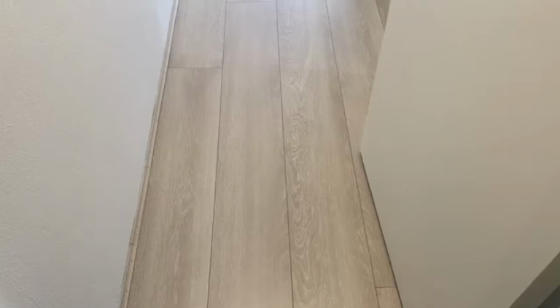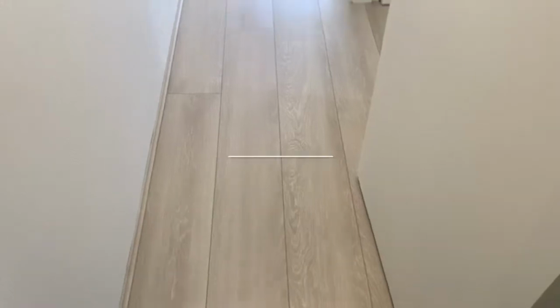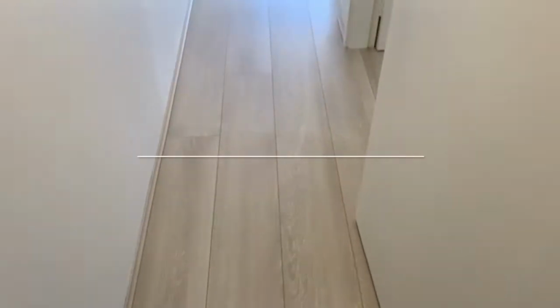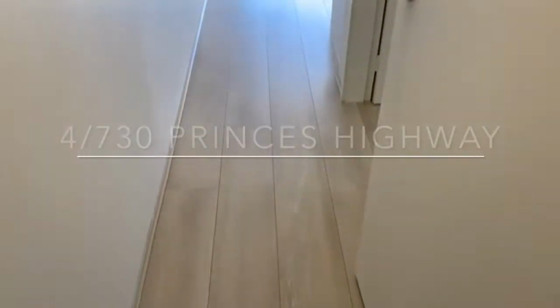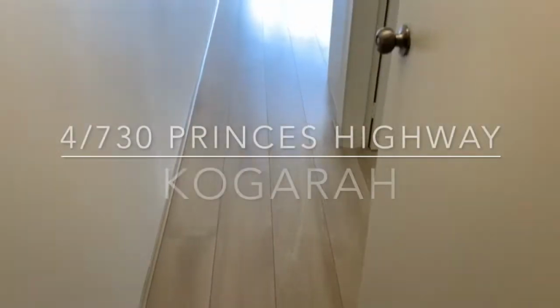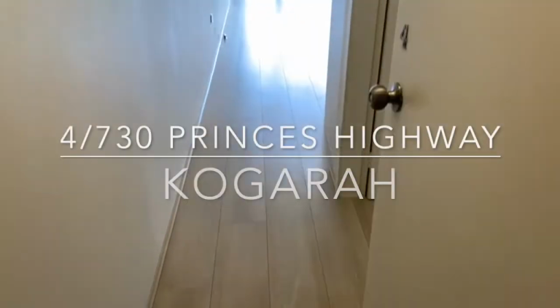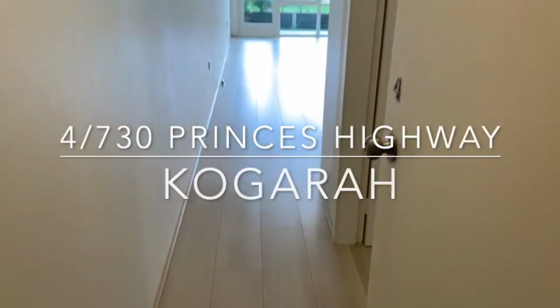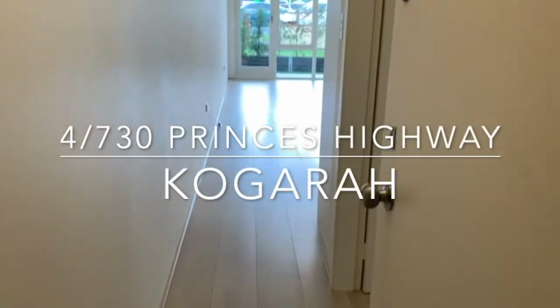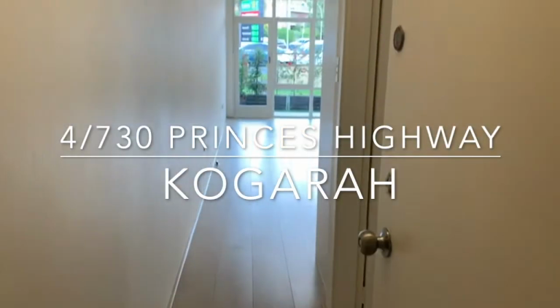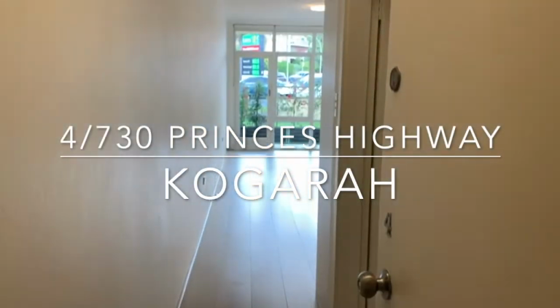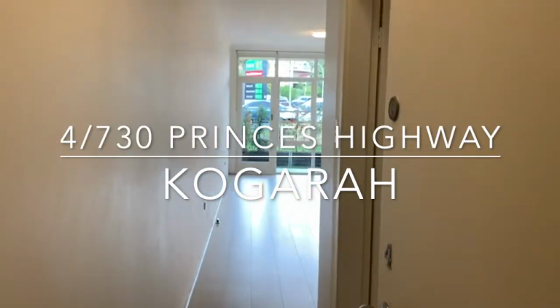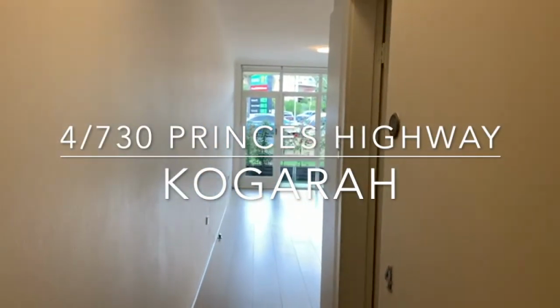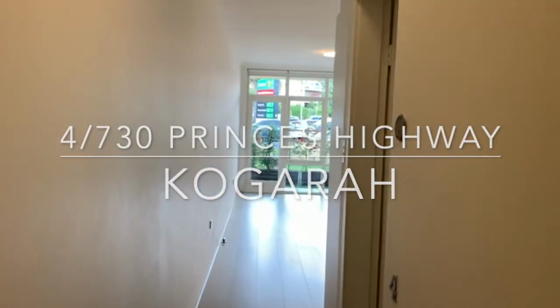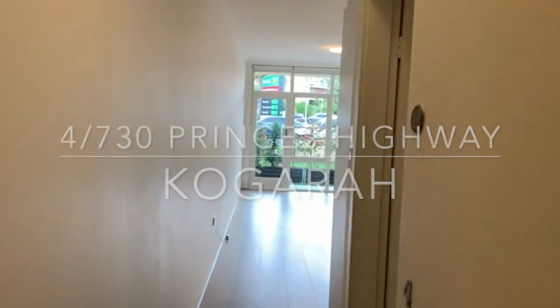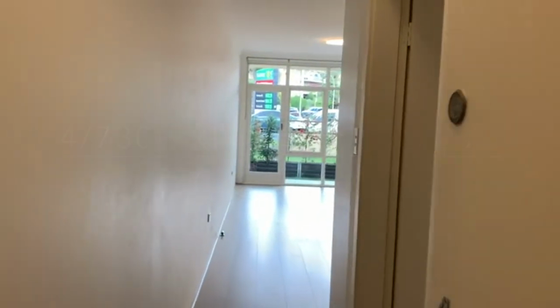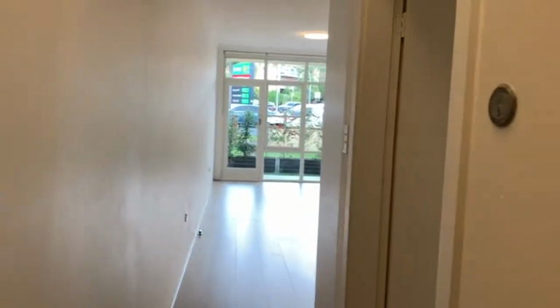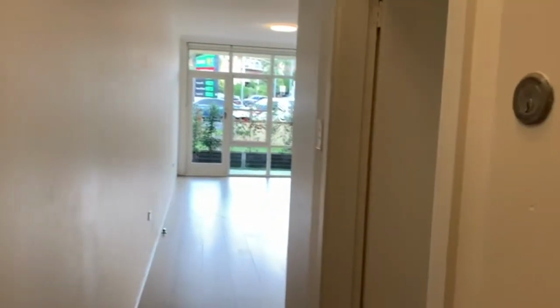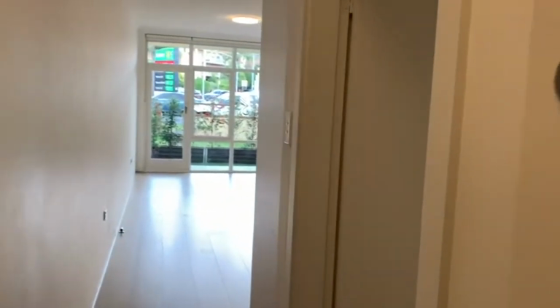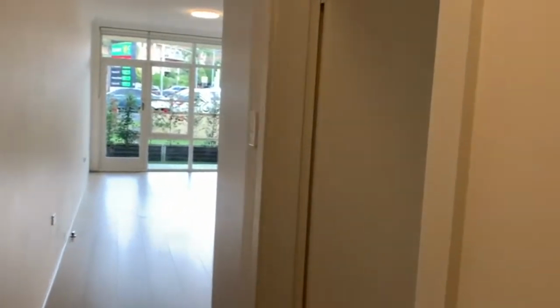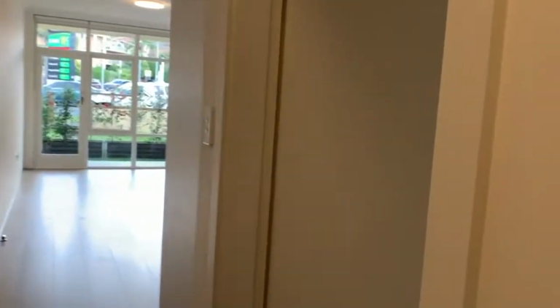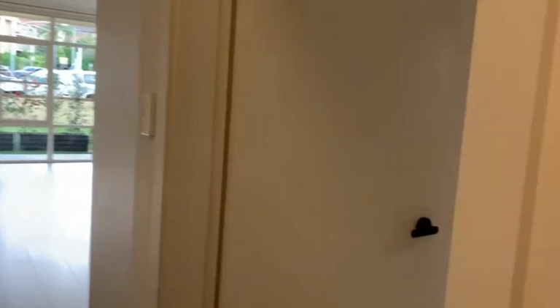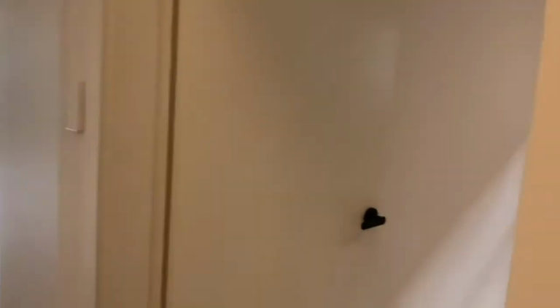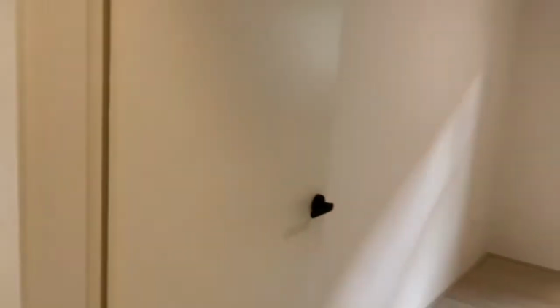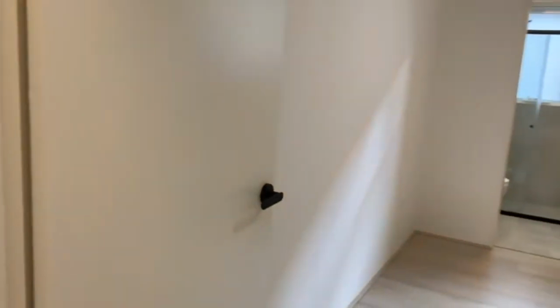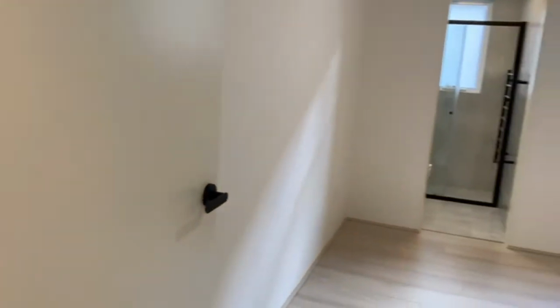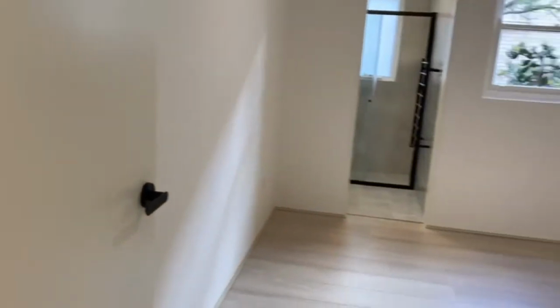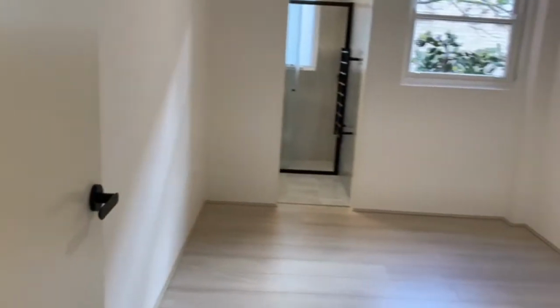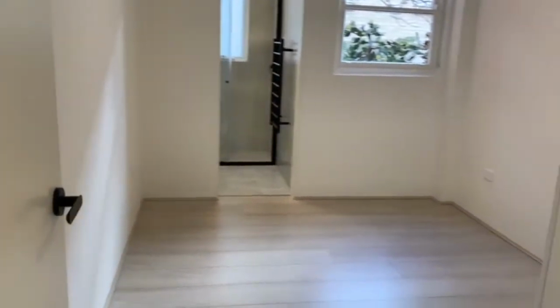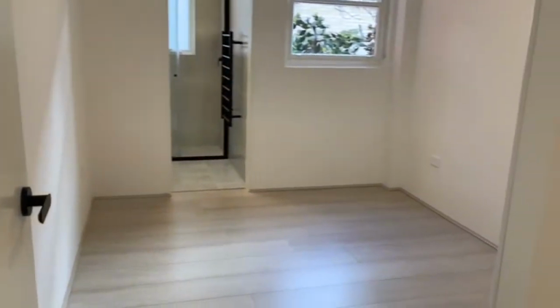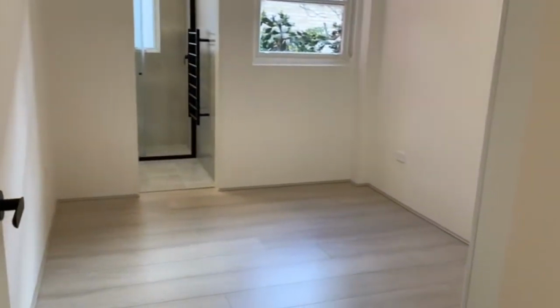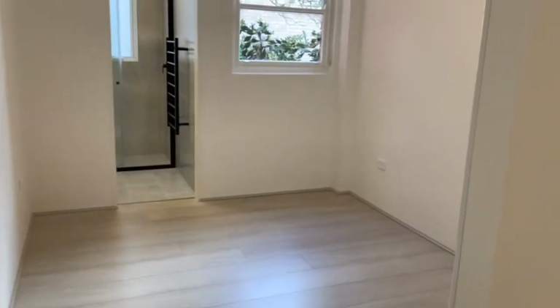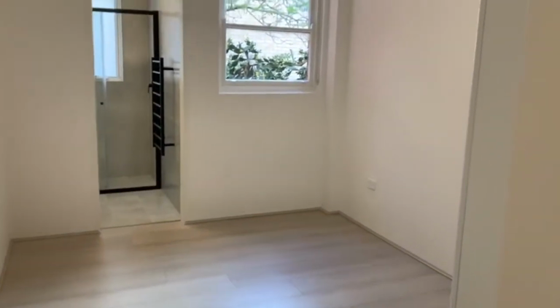Welcome to 4 of 730 Princes Highway in Coggera. Today we are featuring a three bedroom, two bathroom apartment.